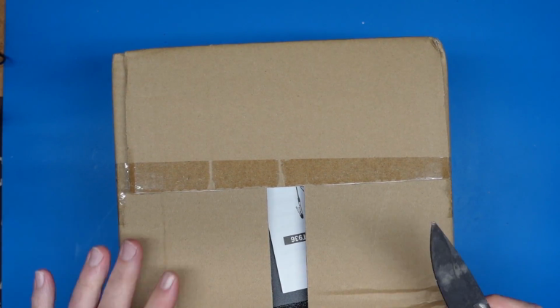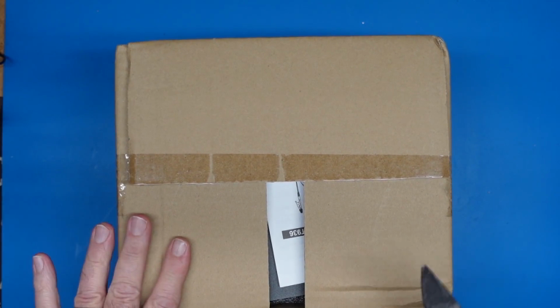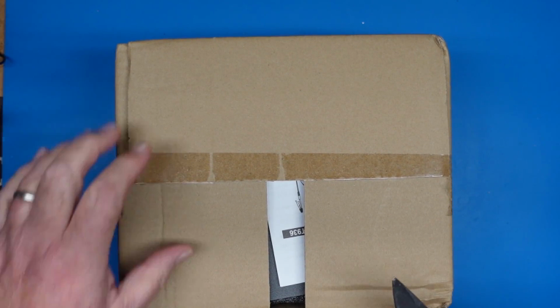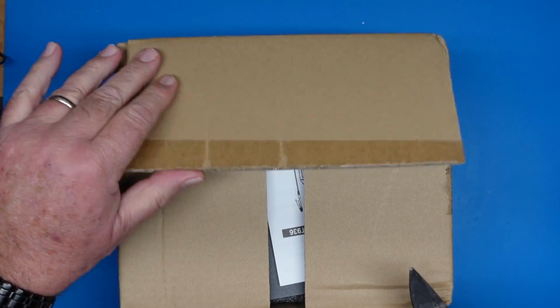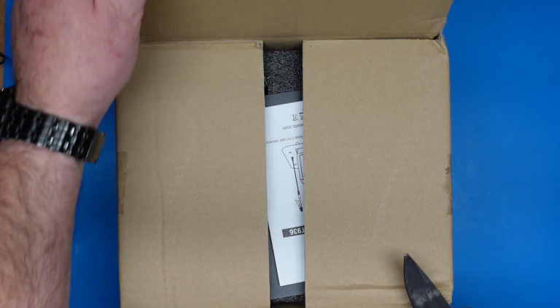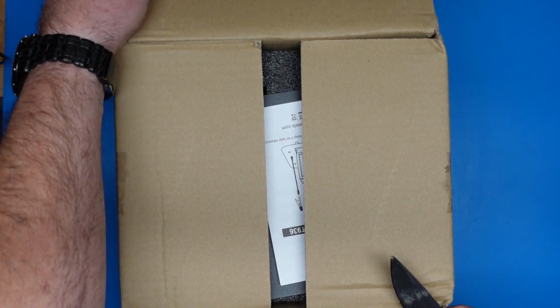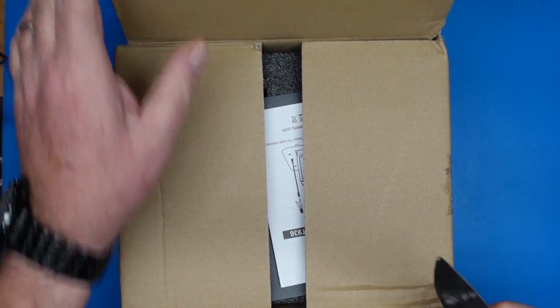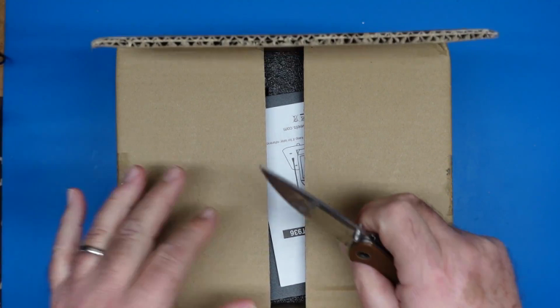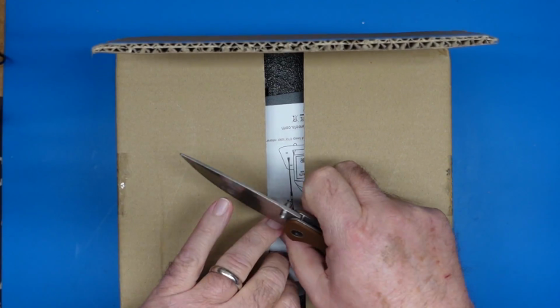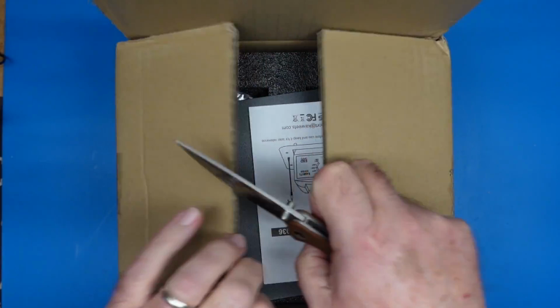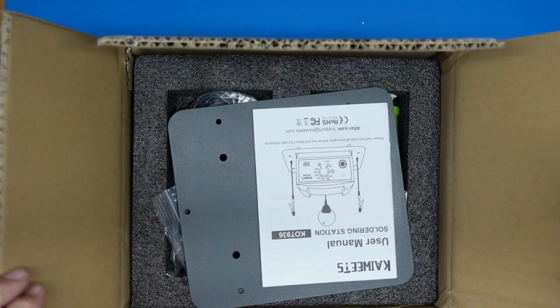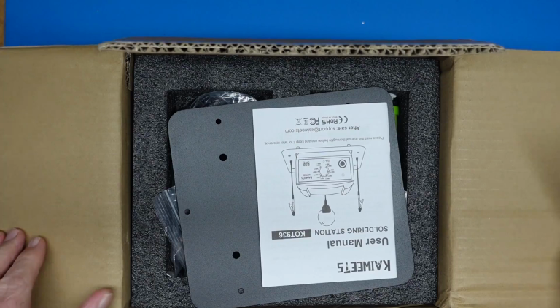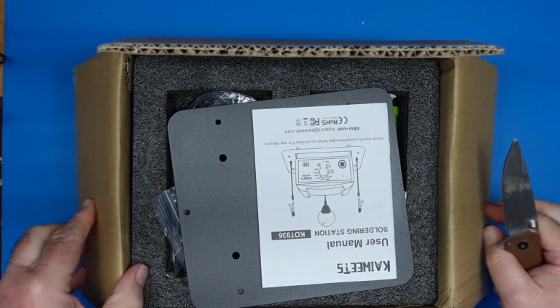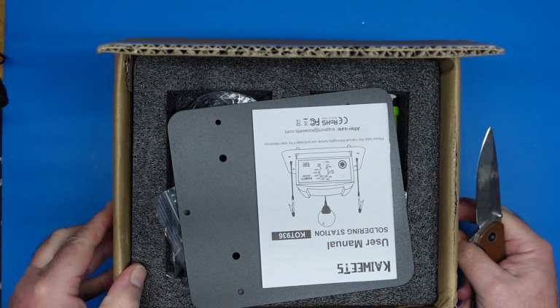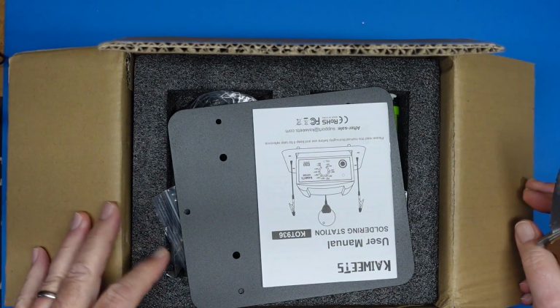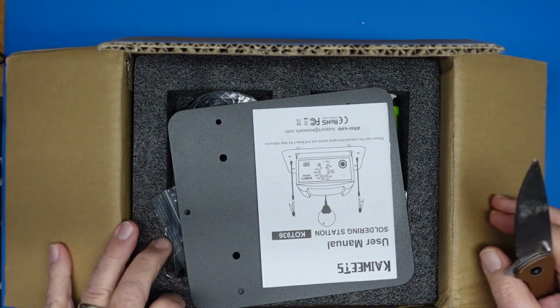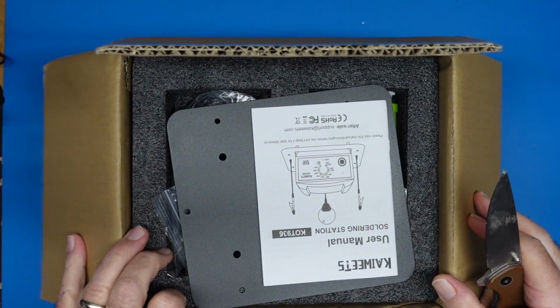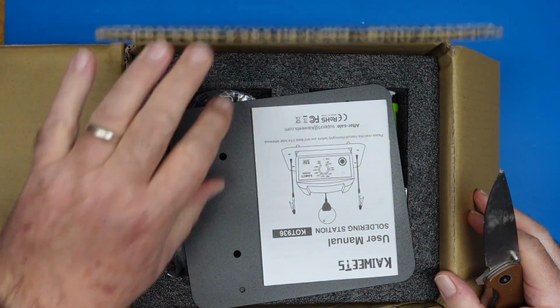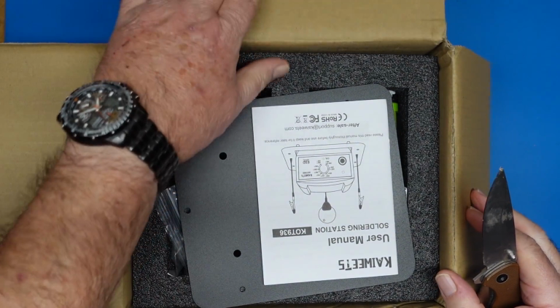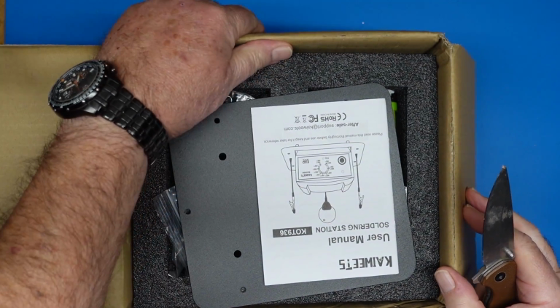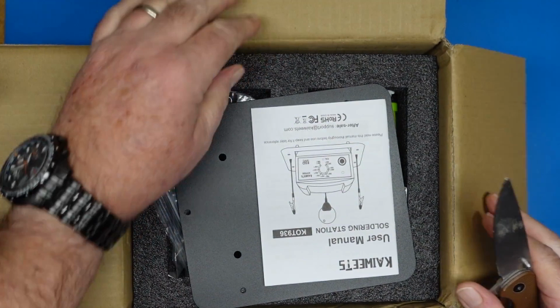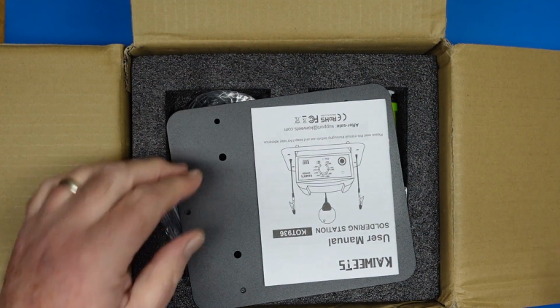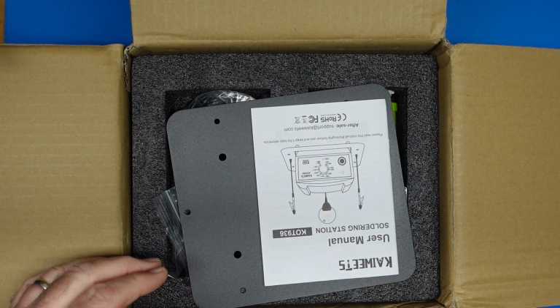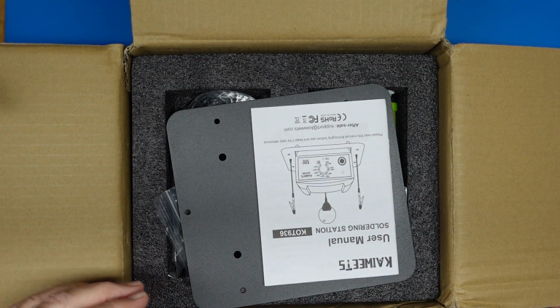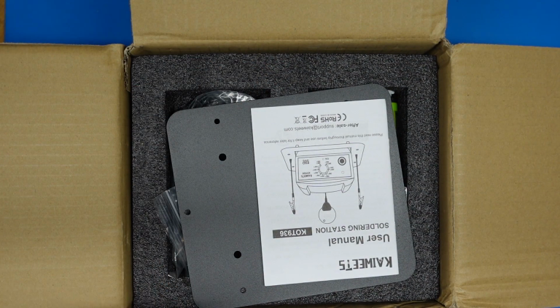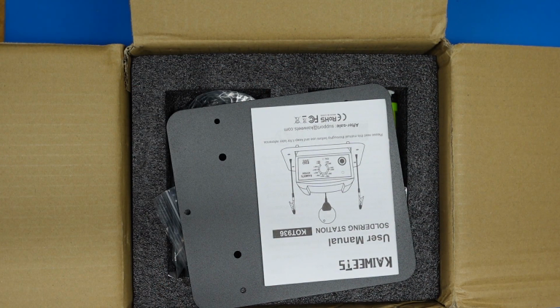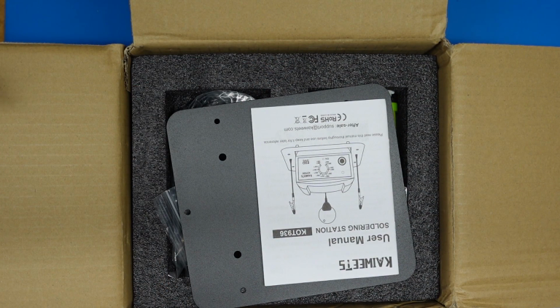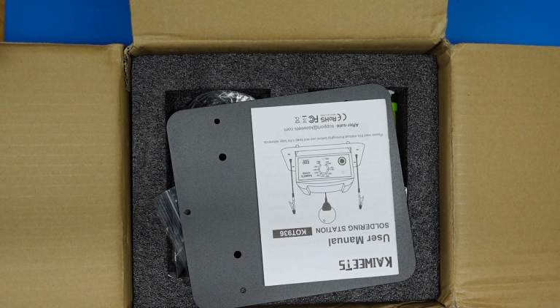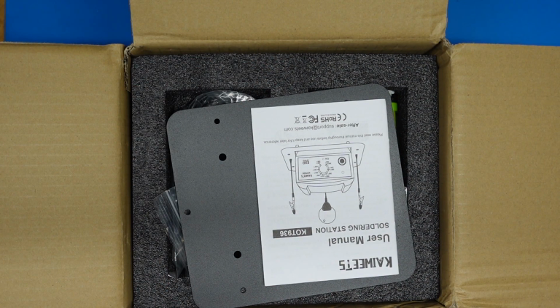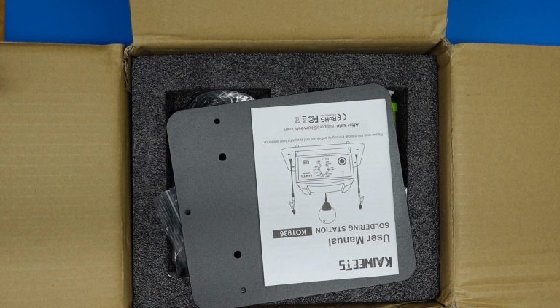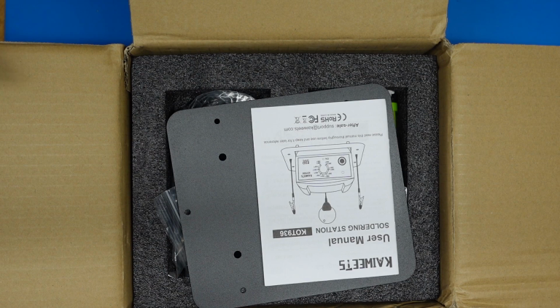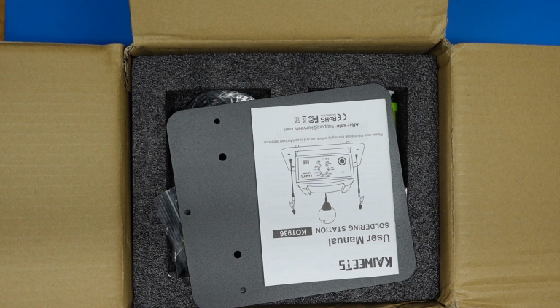Kaiwheats will not review the video before I publish it. They have no say in the production of the video, and any opinions in here are completely my own, and none of this is reviewed by Kaiwheats.